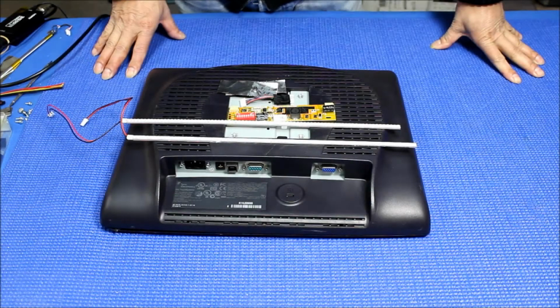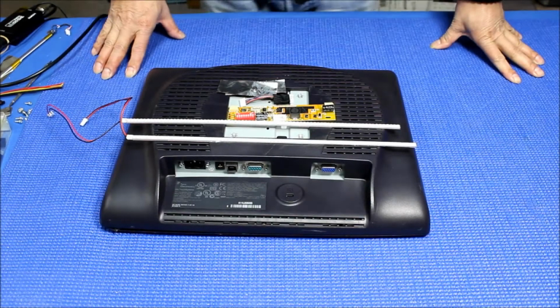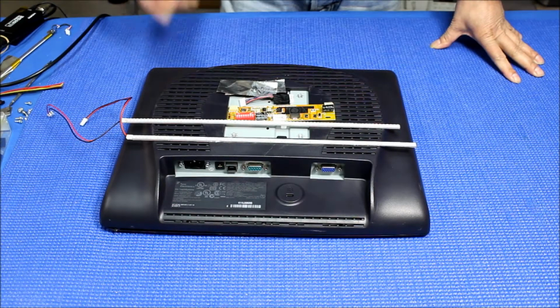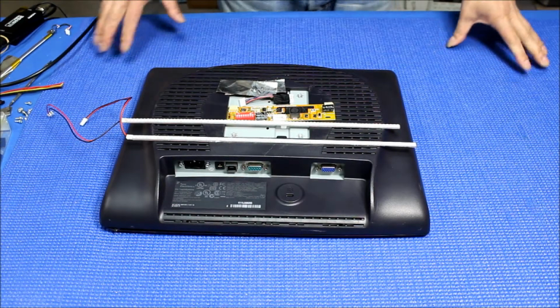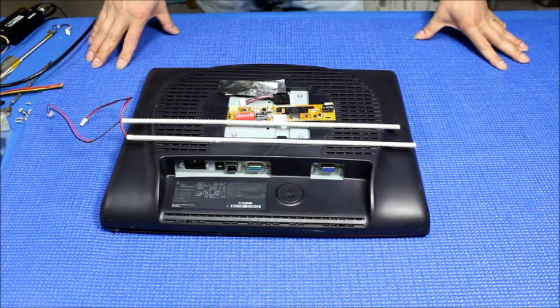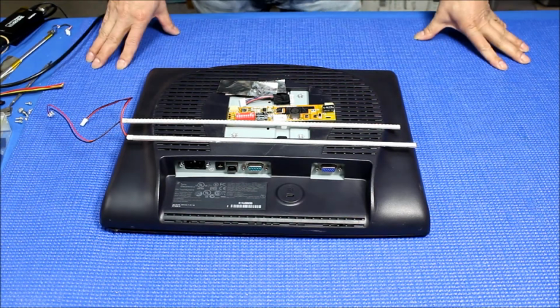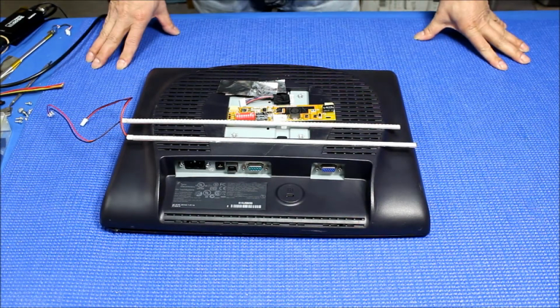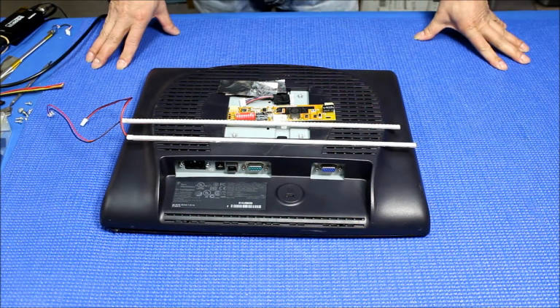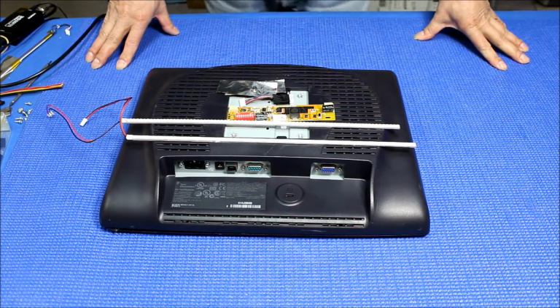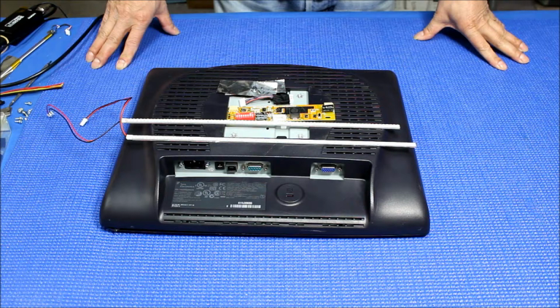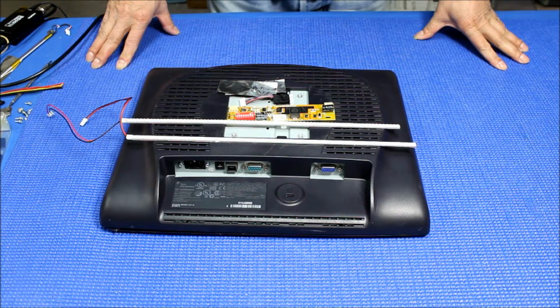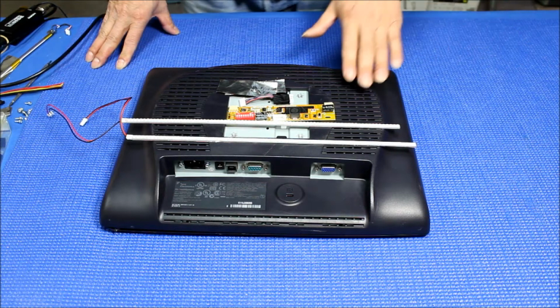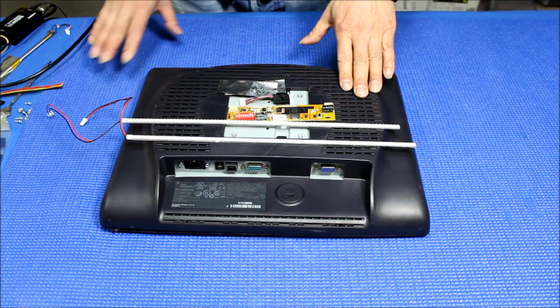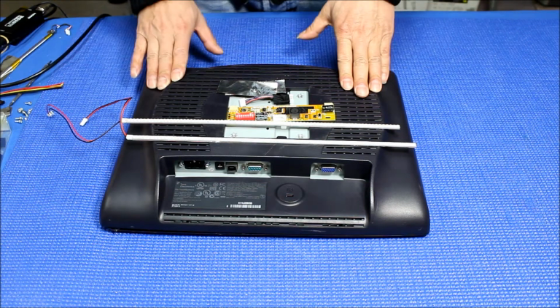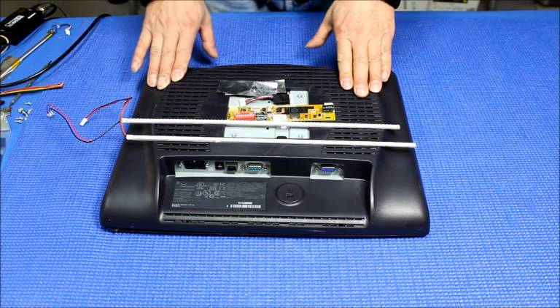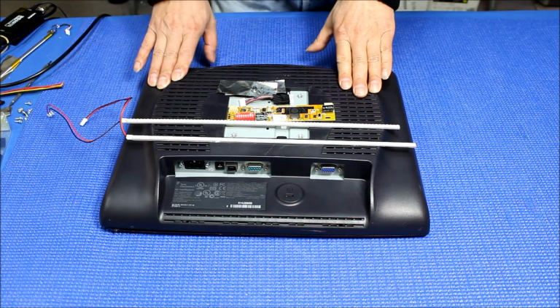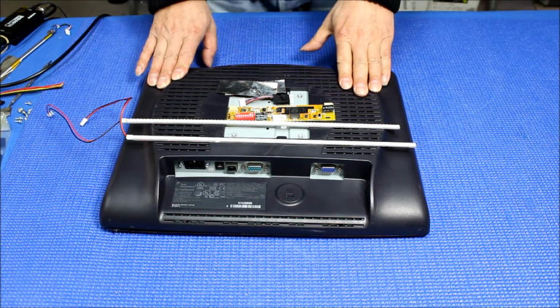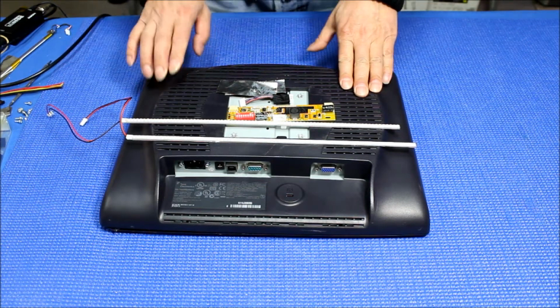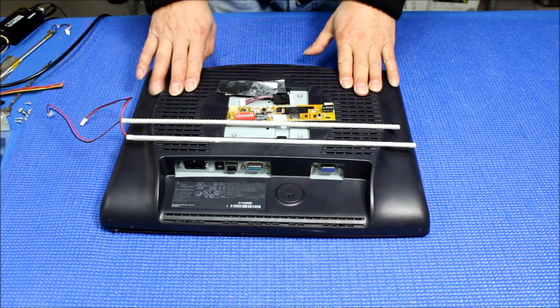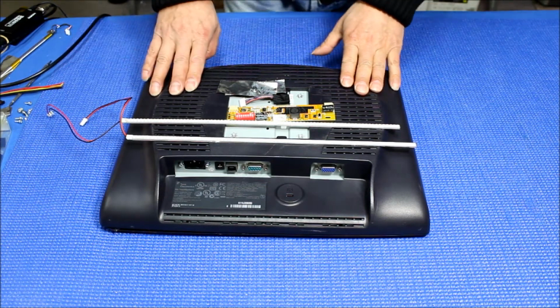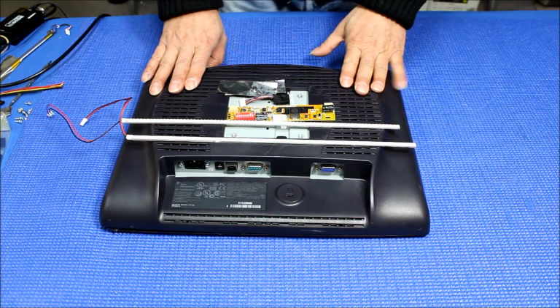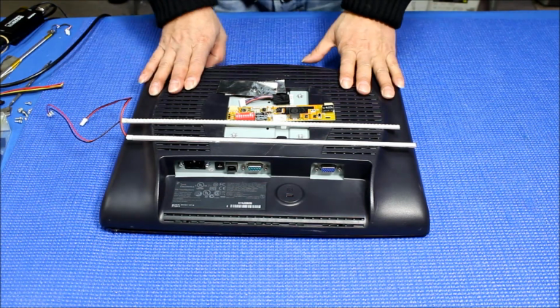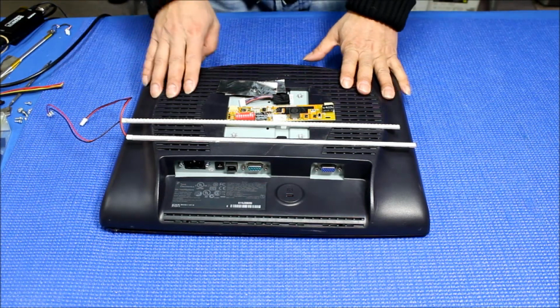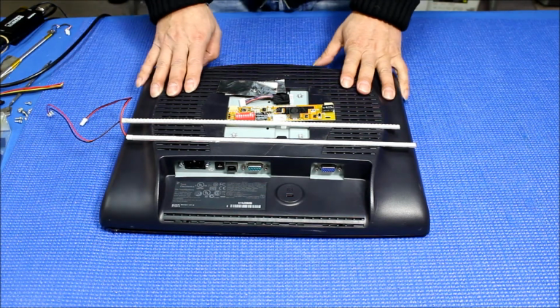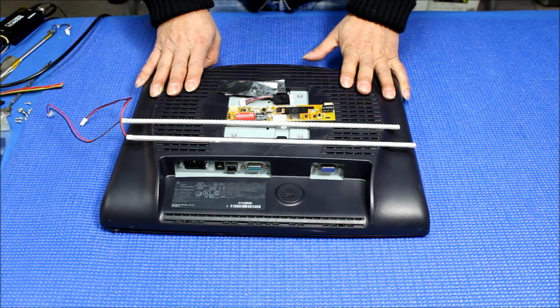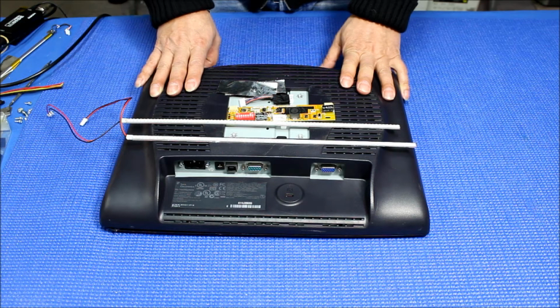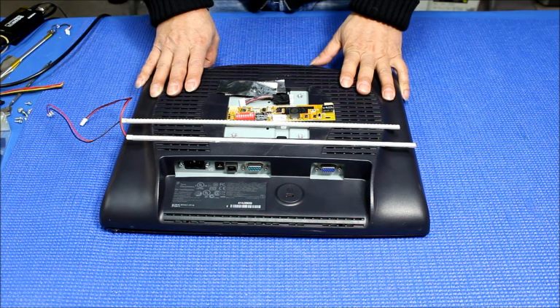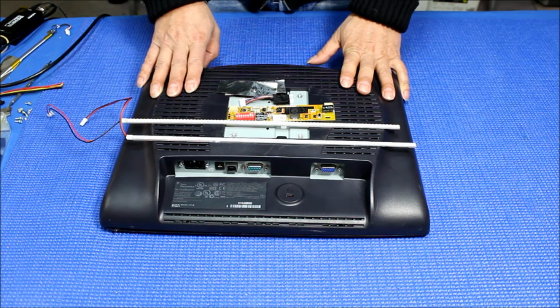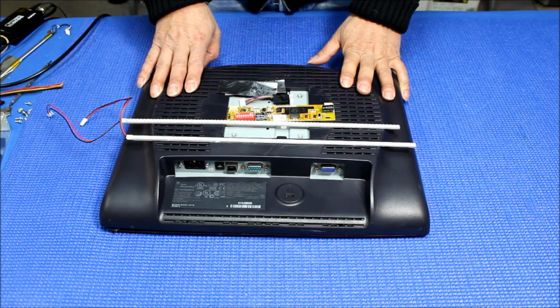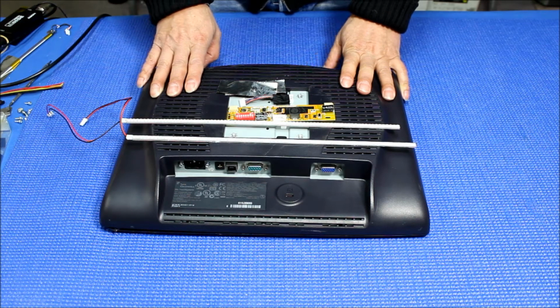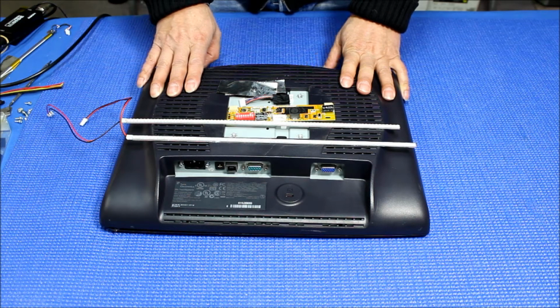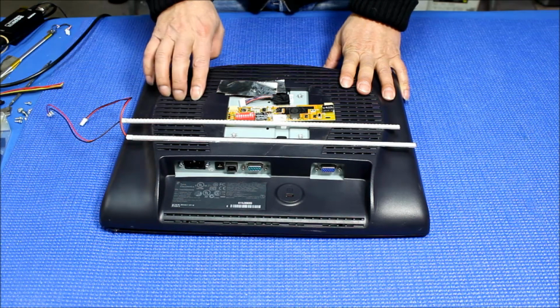Hello, in this video I want to show you how to upgrade from CCFL to our UB5406 LED kits for the ELO touchscreen. This is a 15-inch ELO touch. The model is ET1515L.